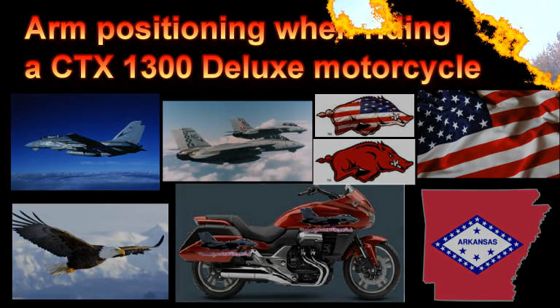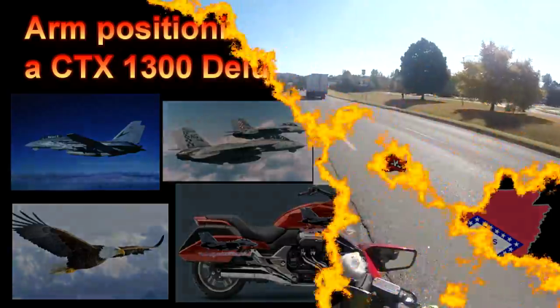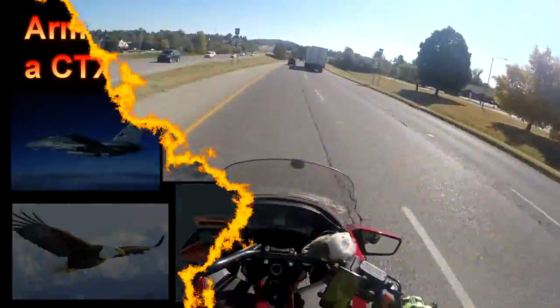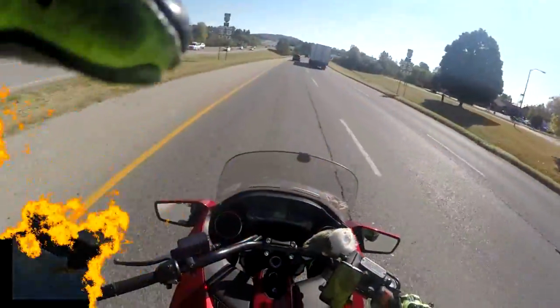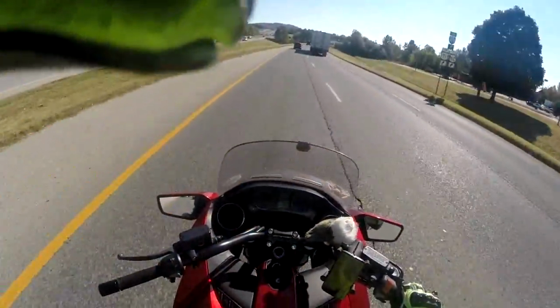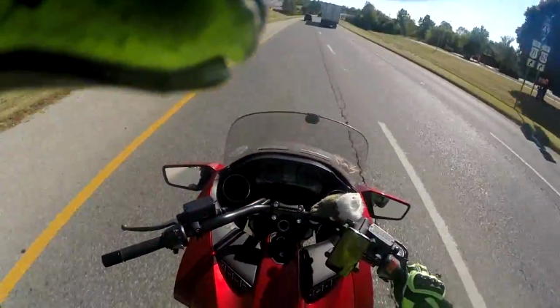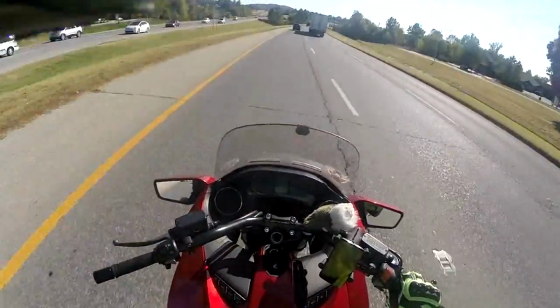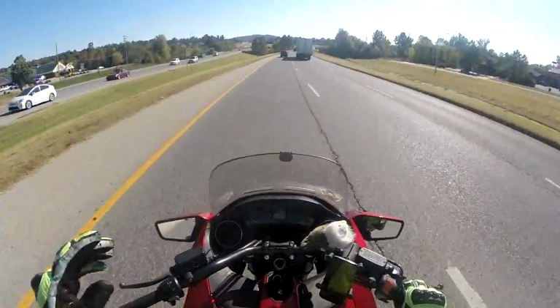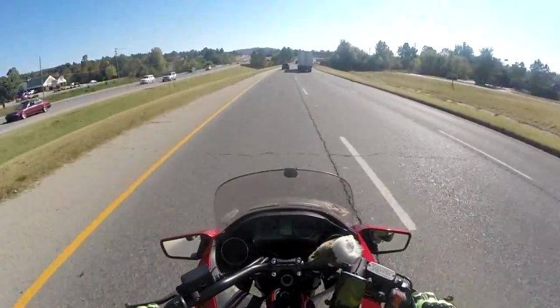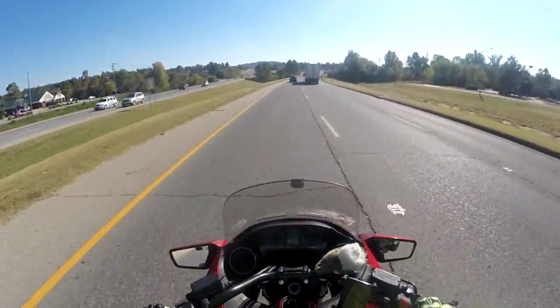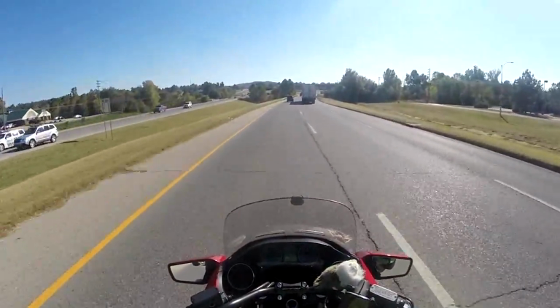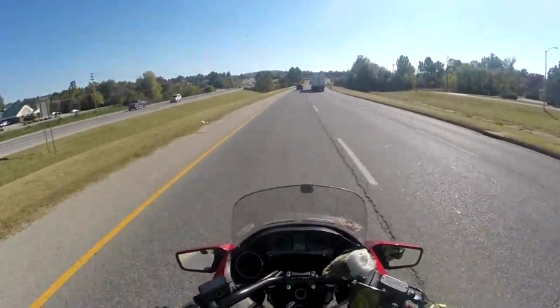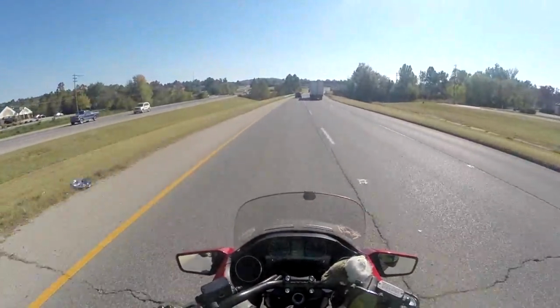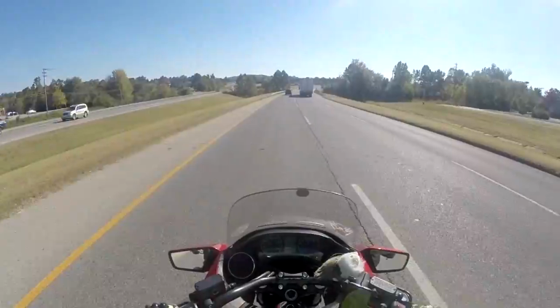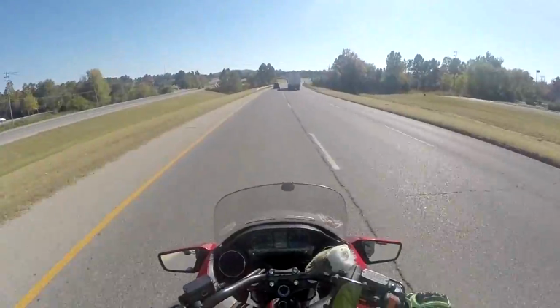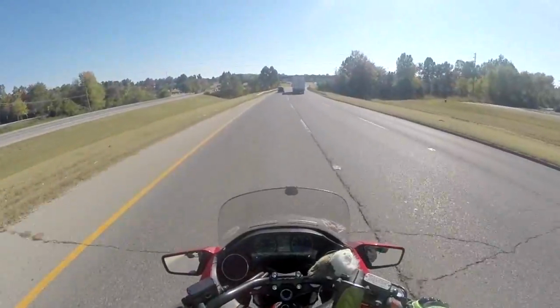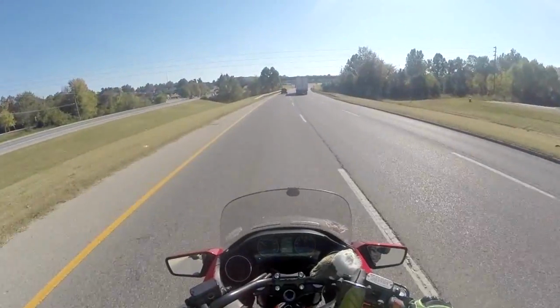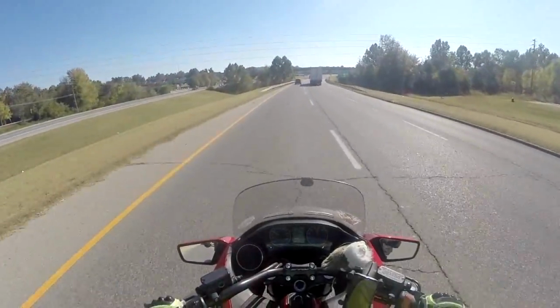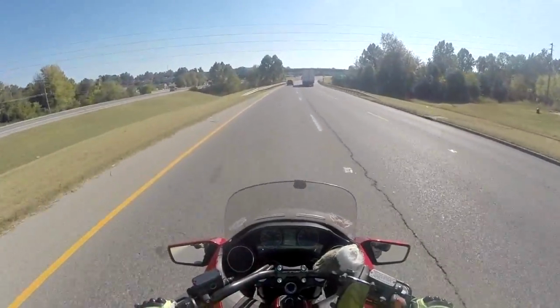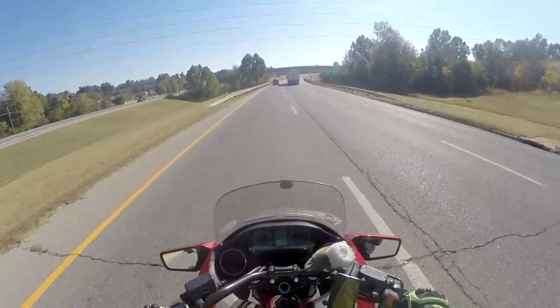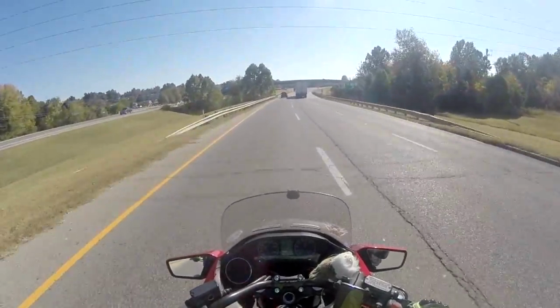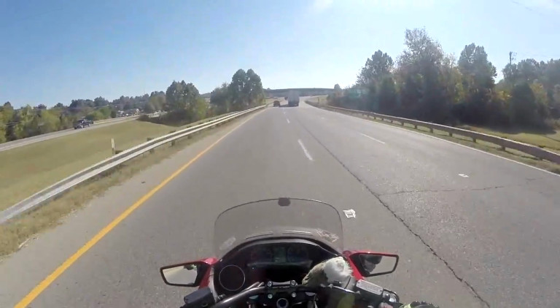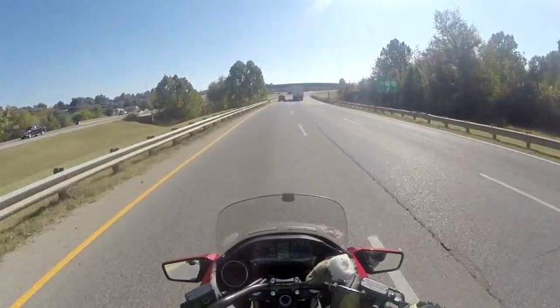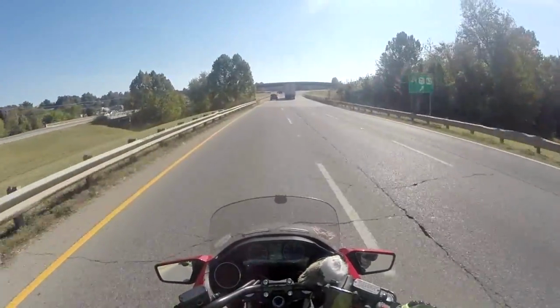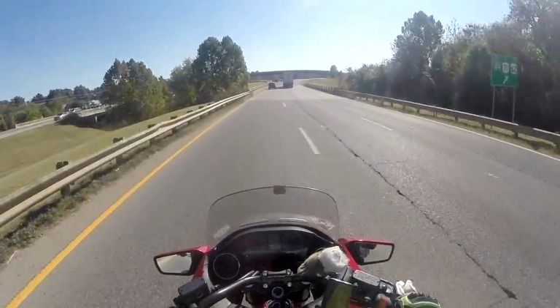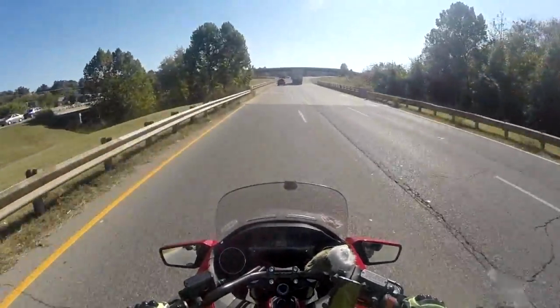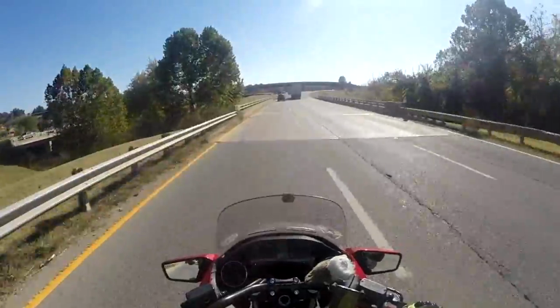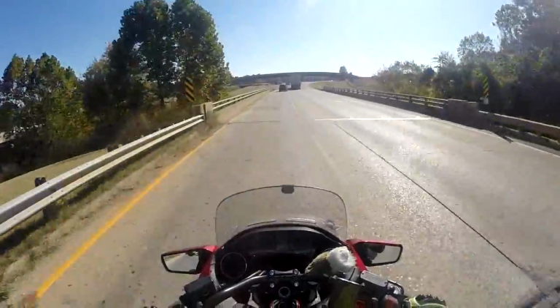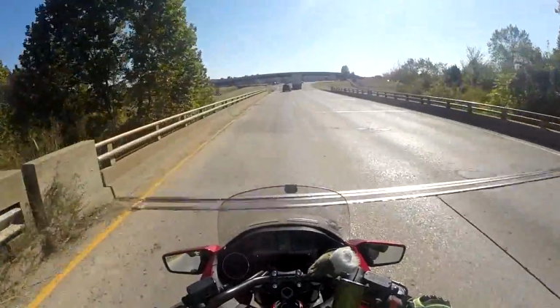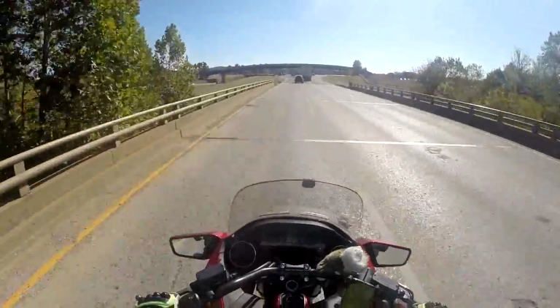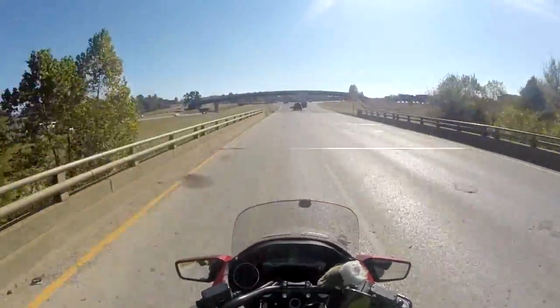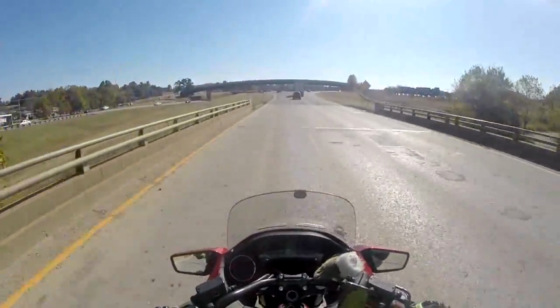Hello, this is RenegadeBiker24 and I've pointed my camera down a little bit so you guys can see what I'm doing with my arm positioning.